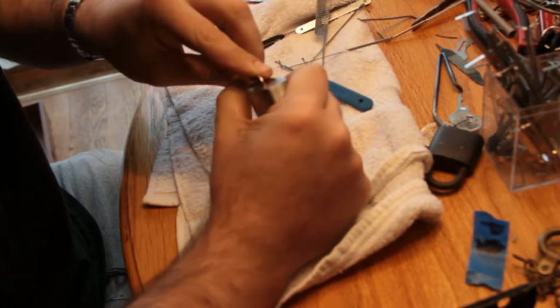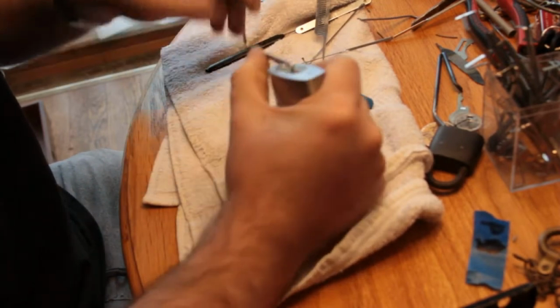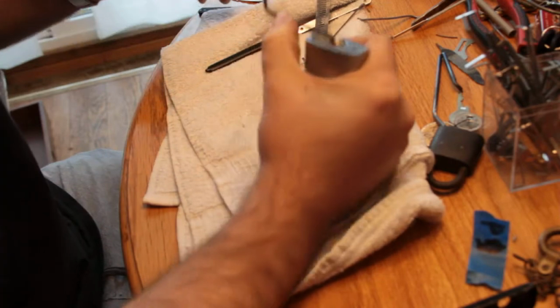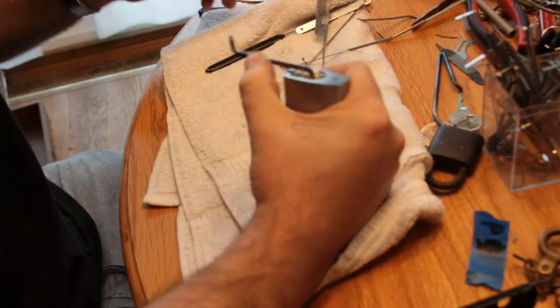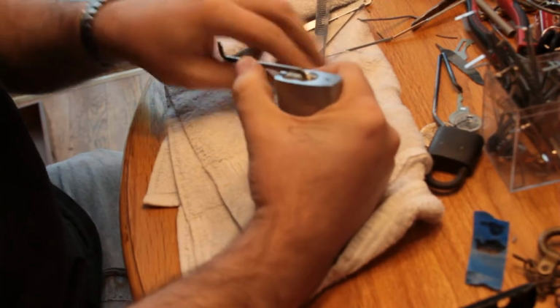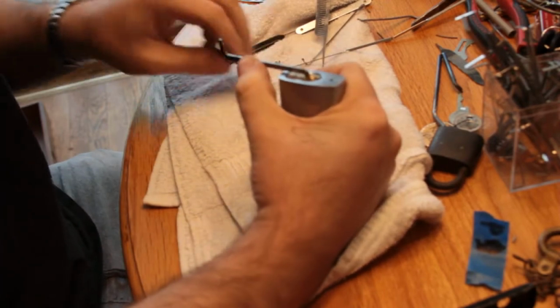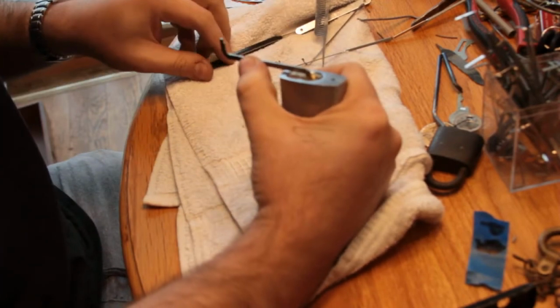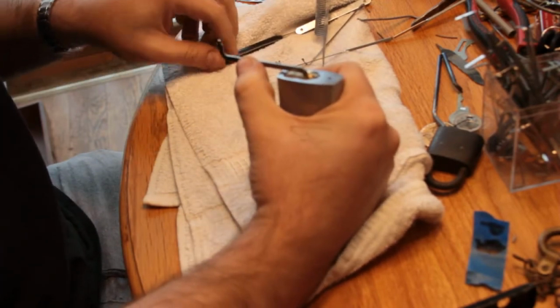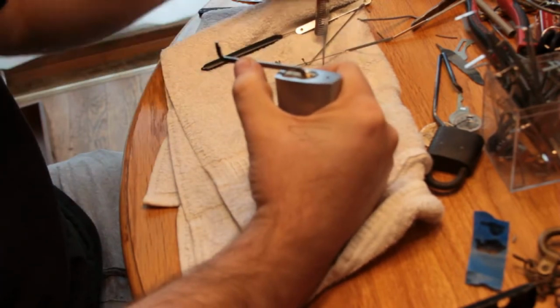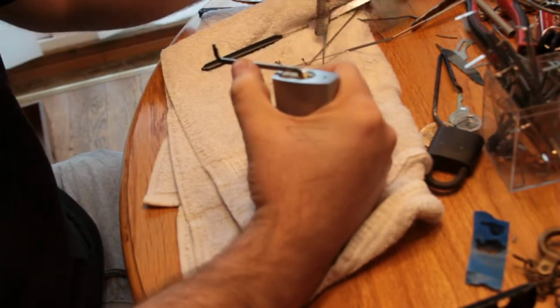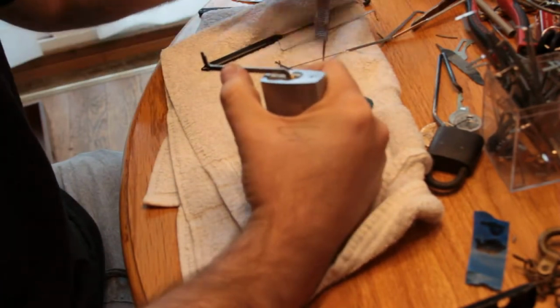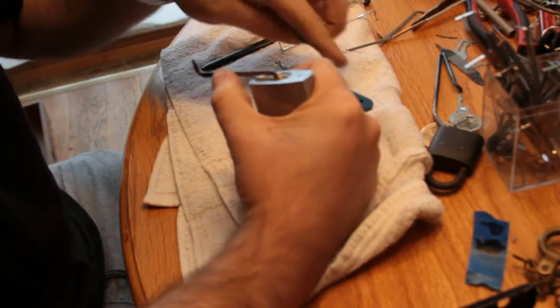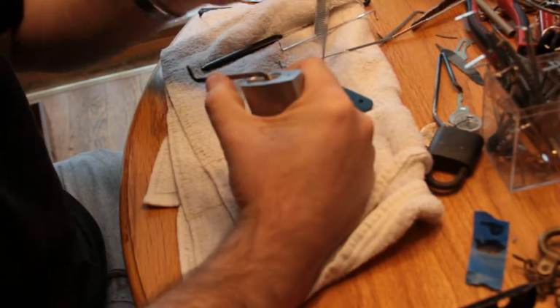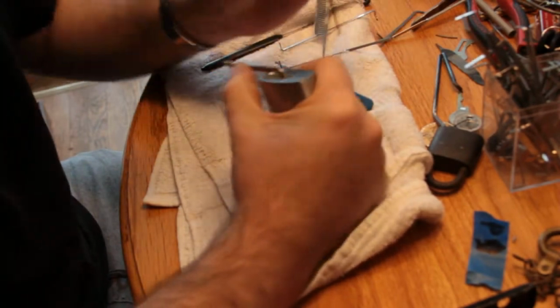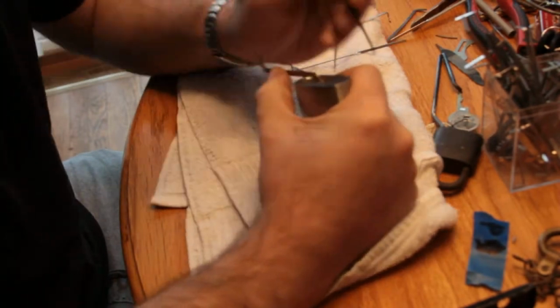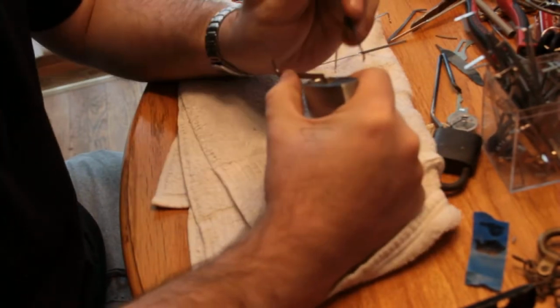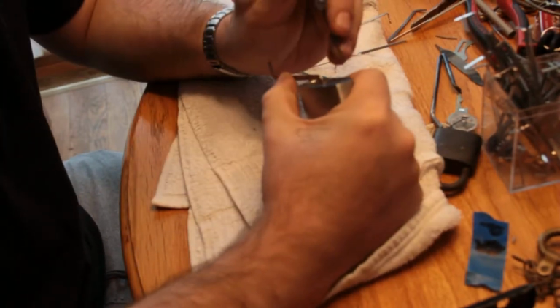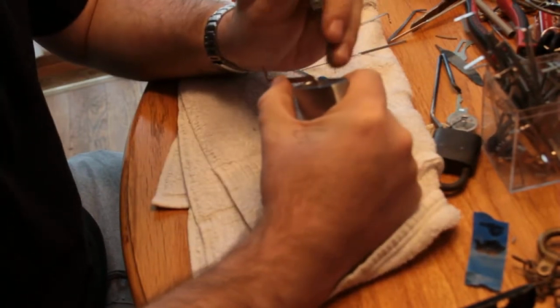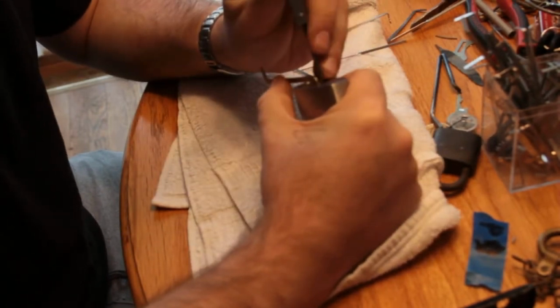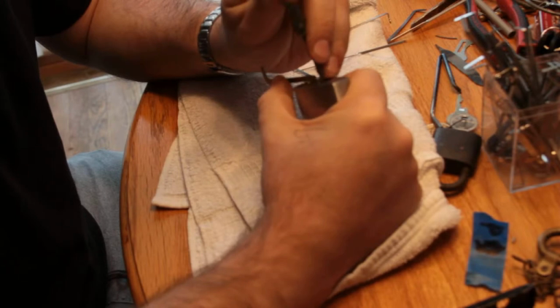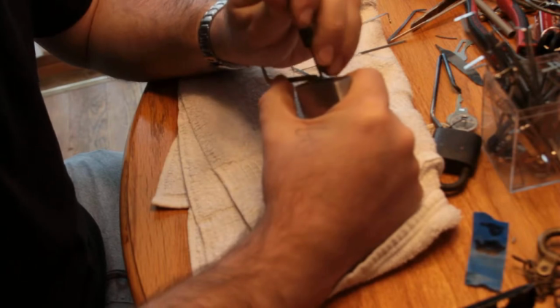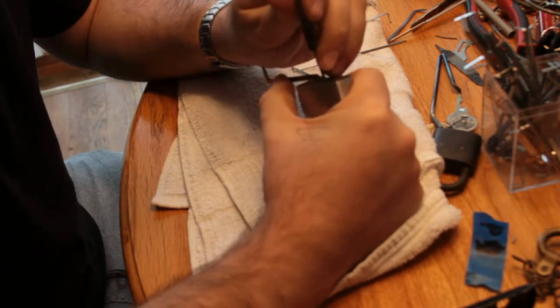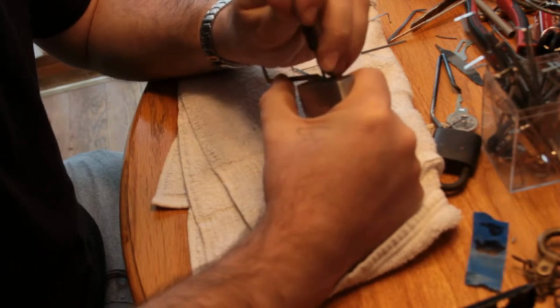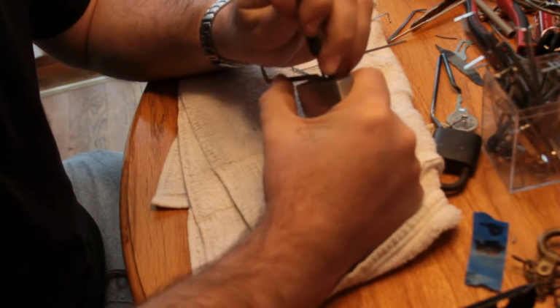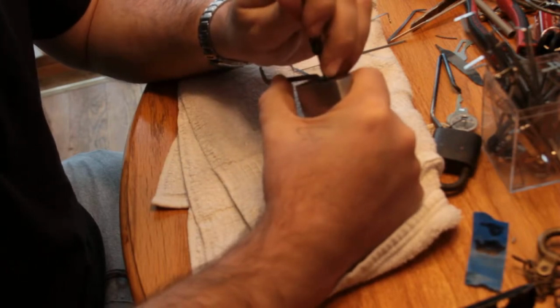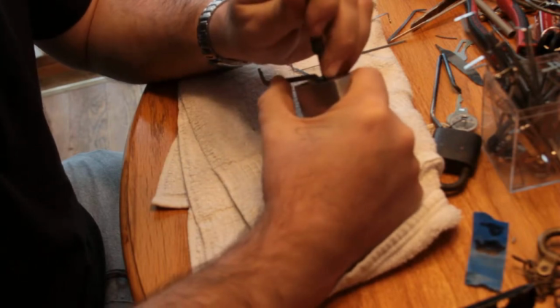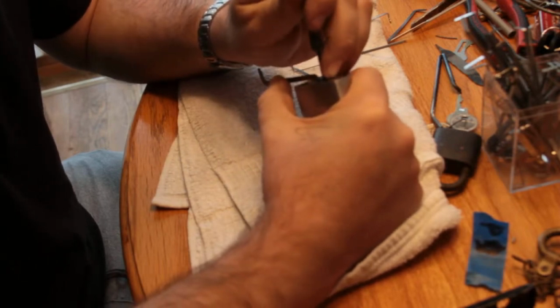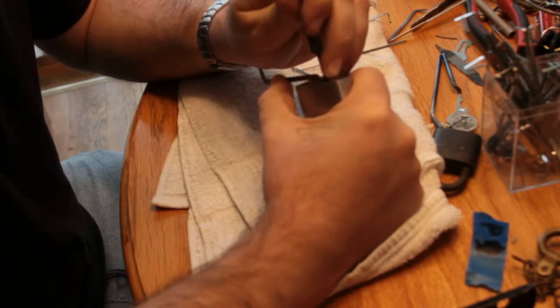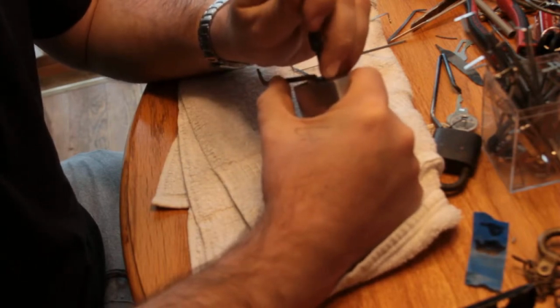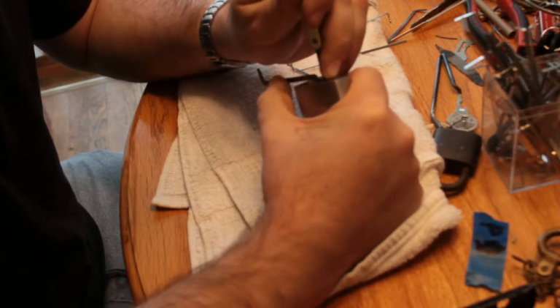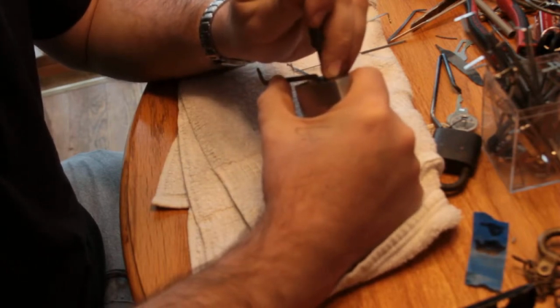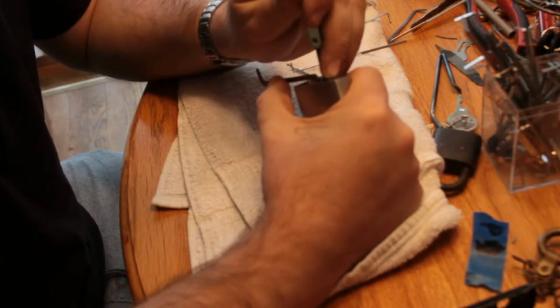Let's see if we can't get this open. Short hook. I'm going for control, because I already have a key for operating.